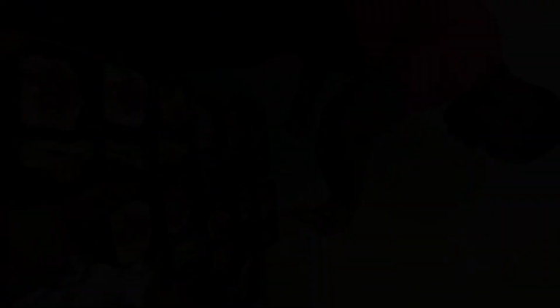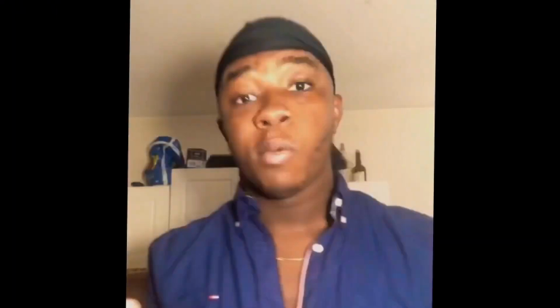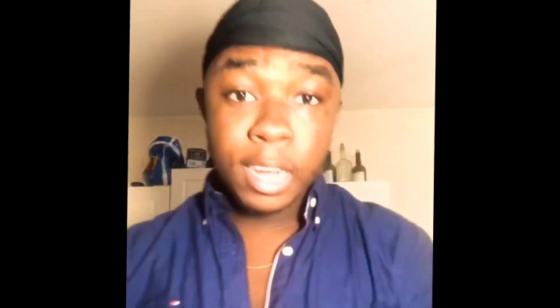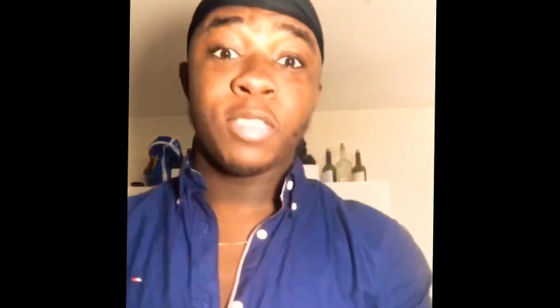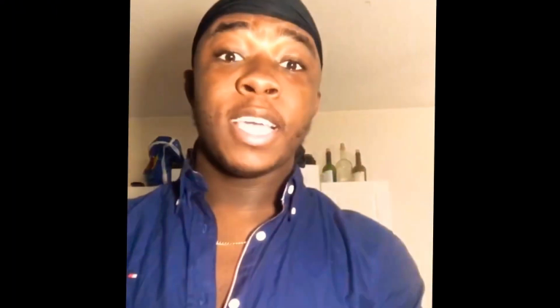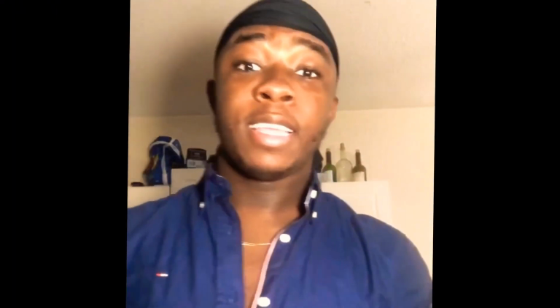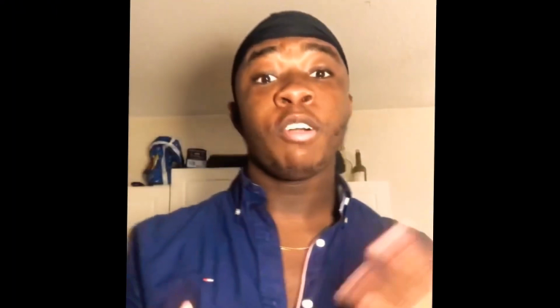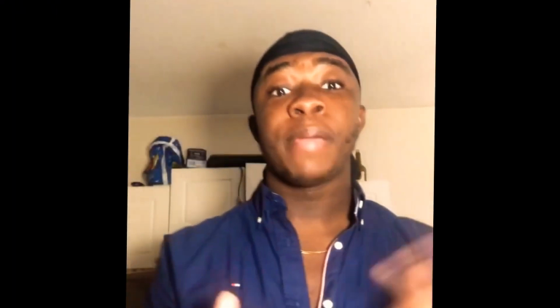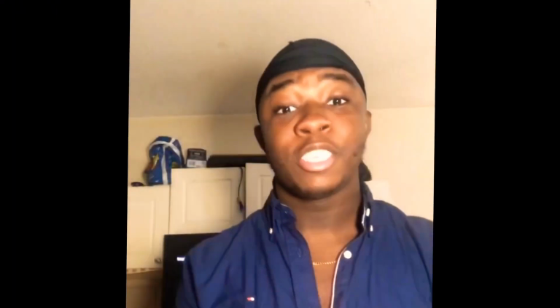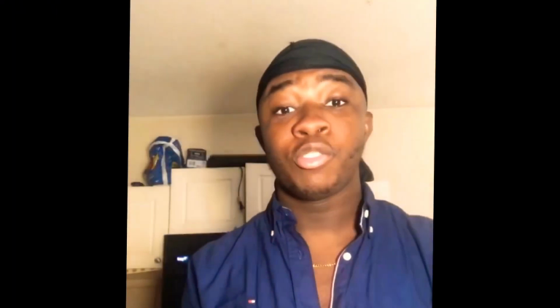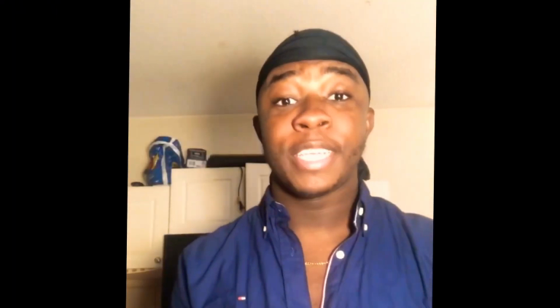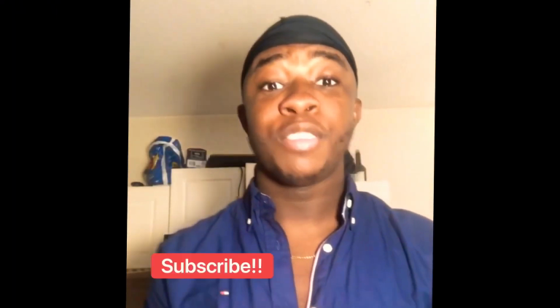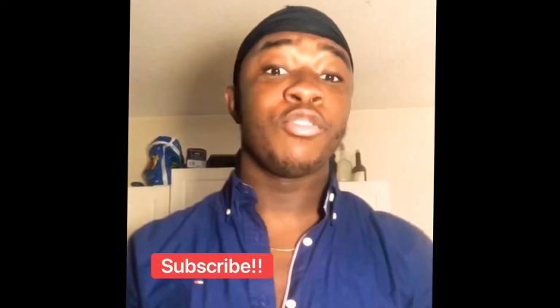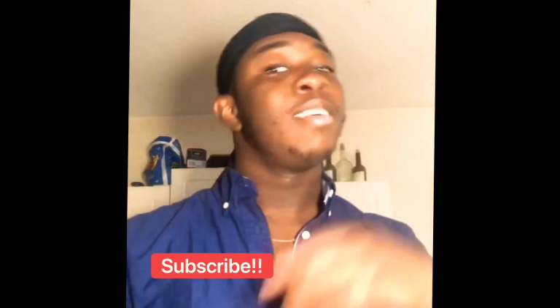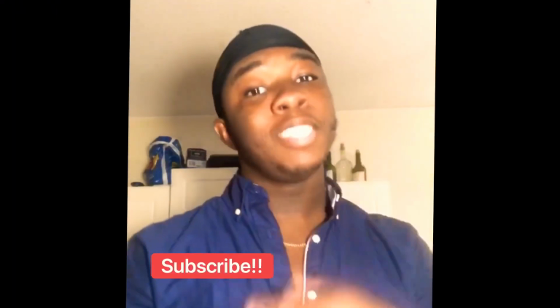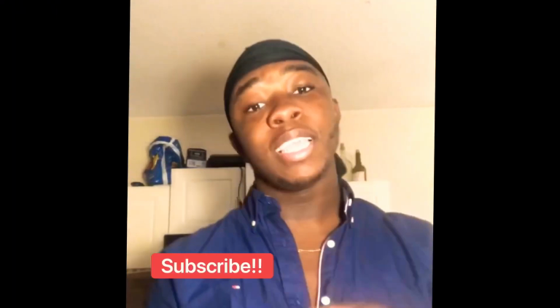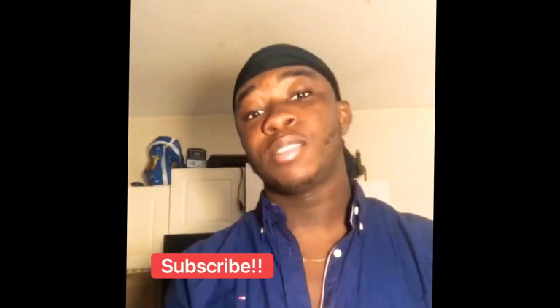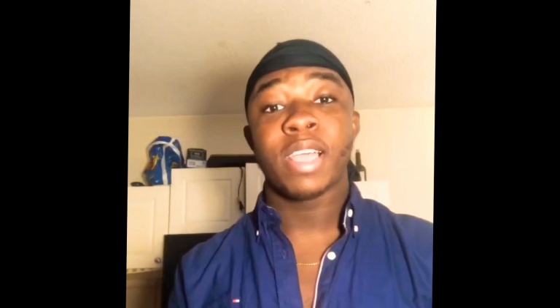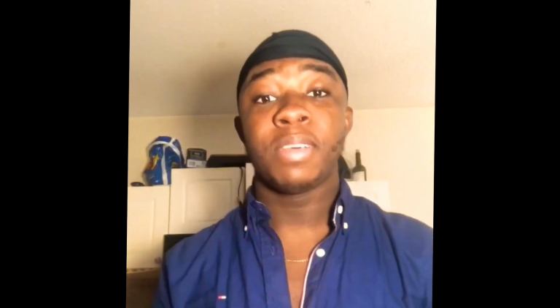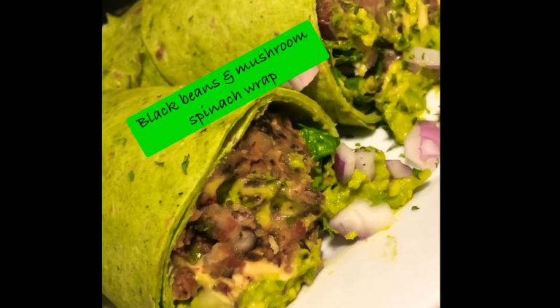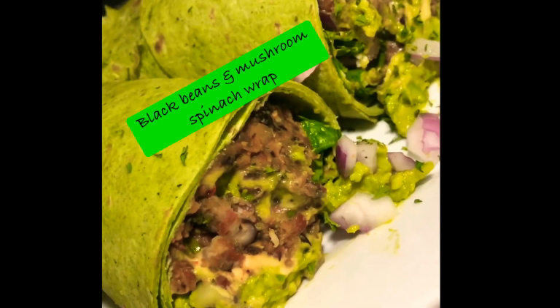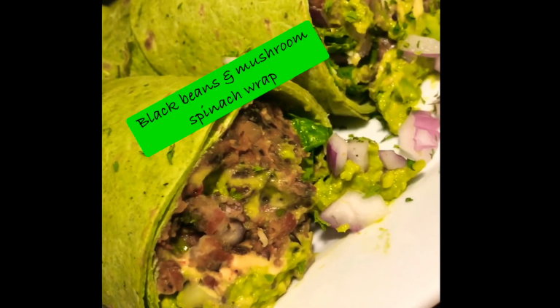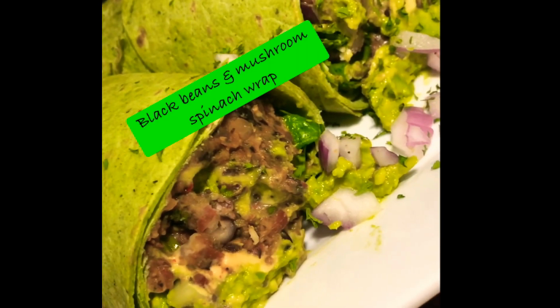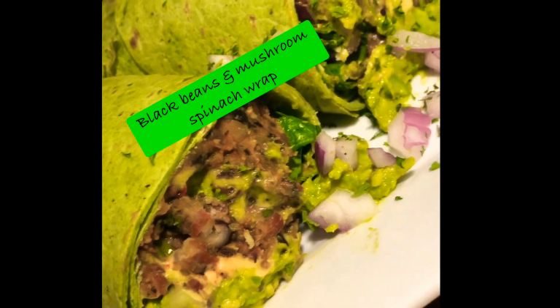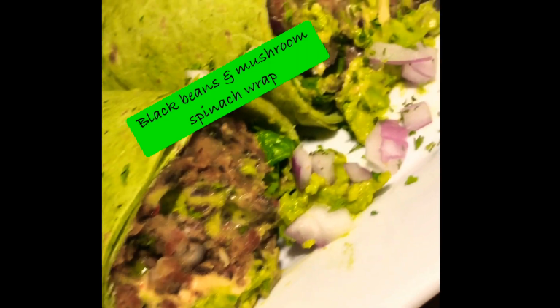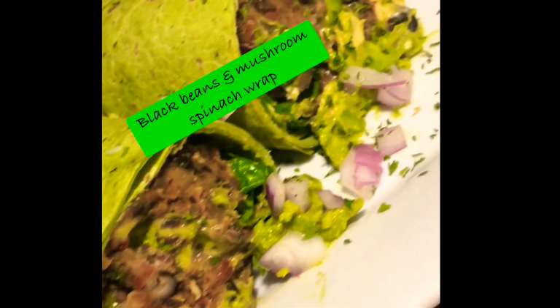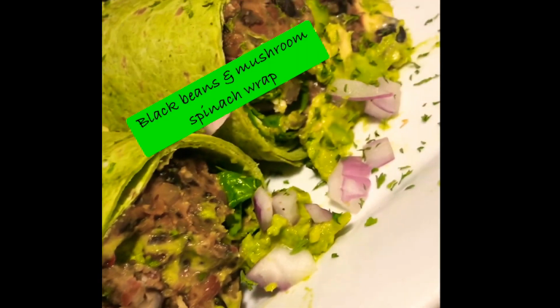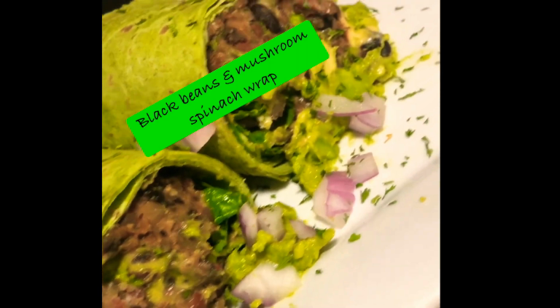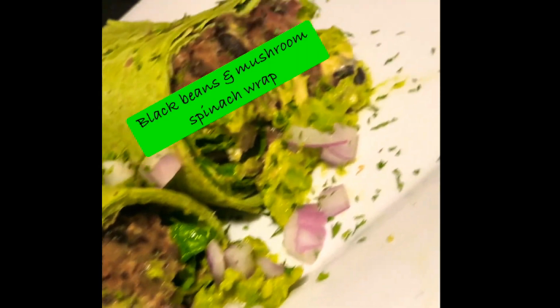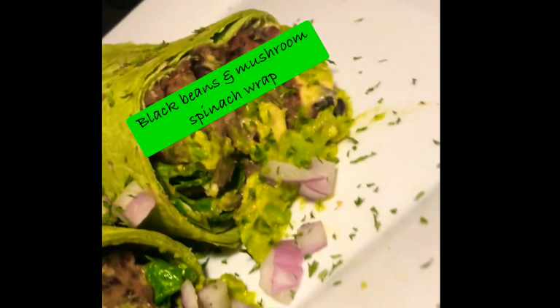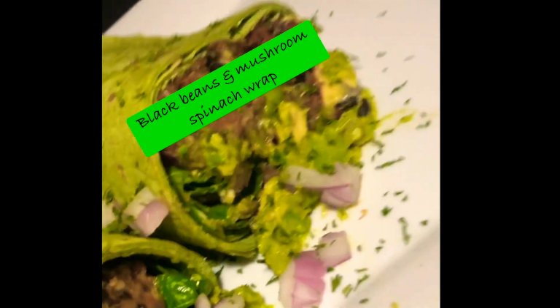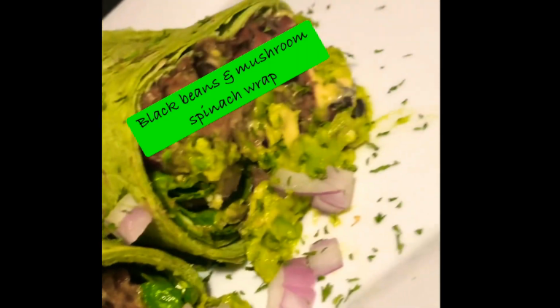What it is, what's happening? Welcome back to the YouTube channel. If you're new, make sure you hit the subscribe button. We're going to make a black bean and mushroom wrap. Let's get straight to it.